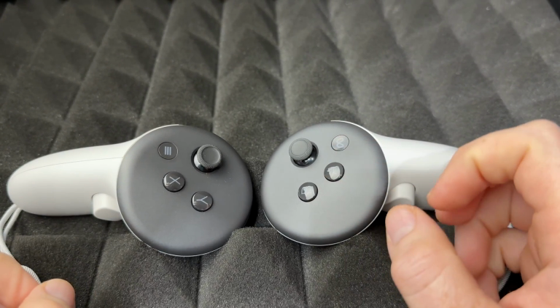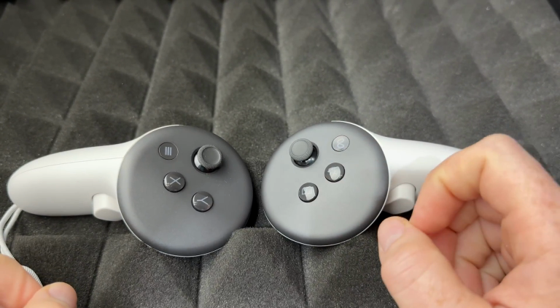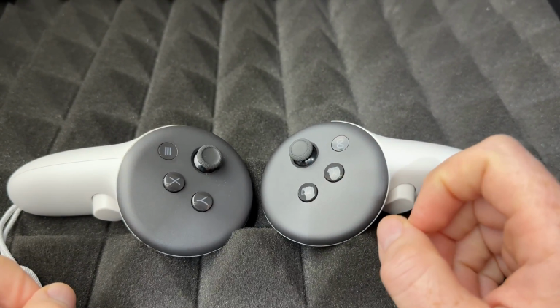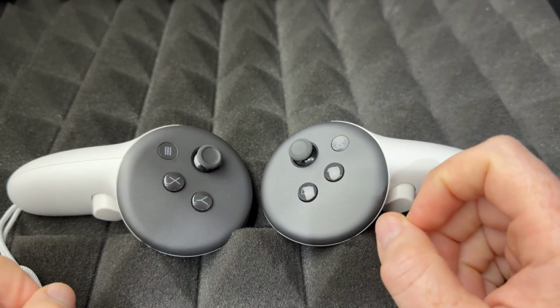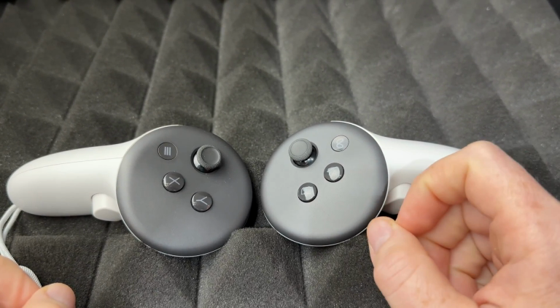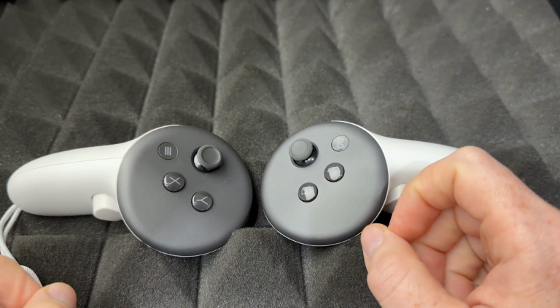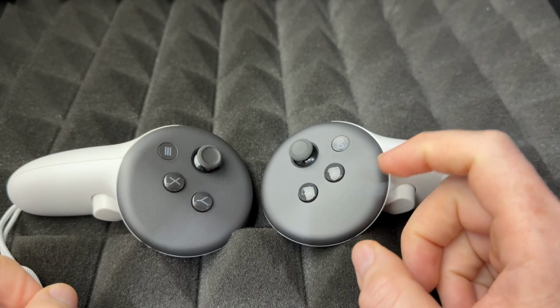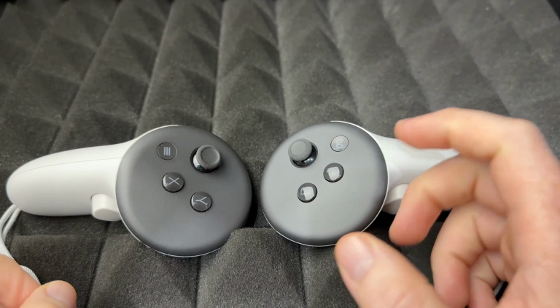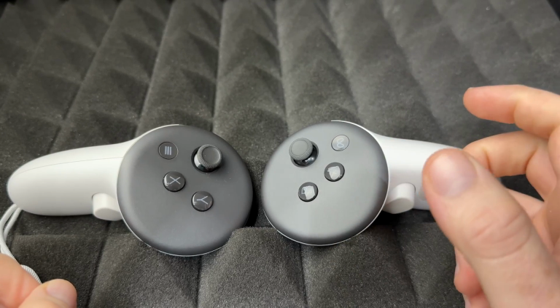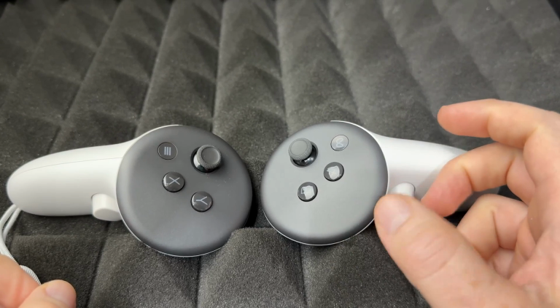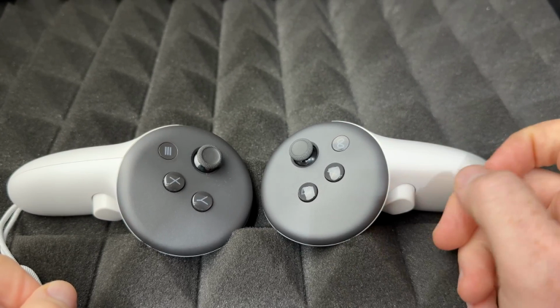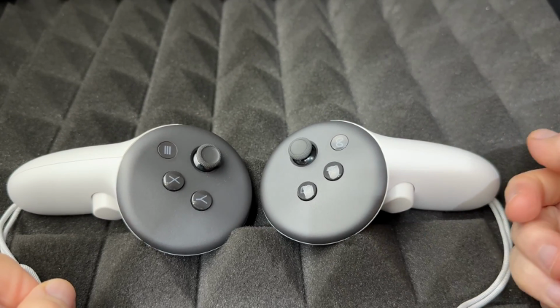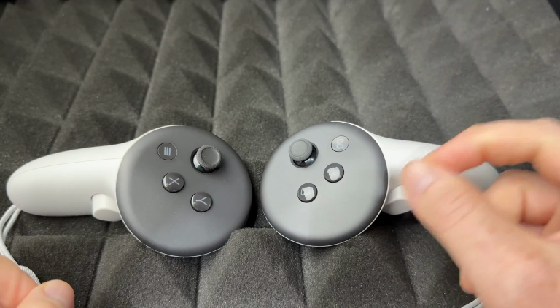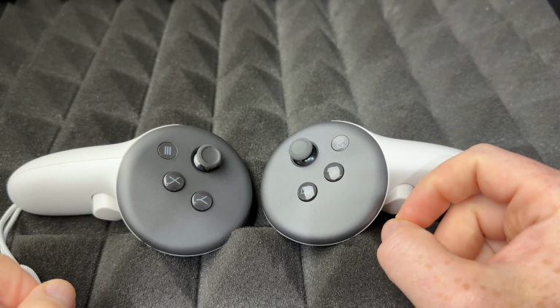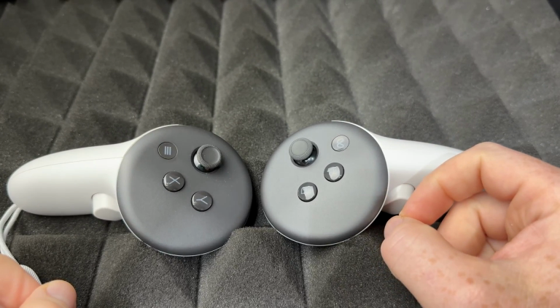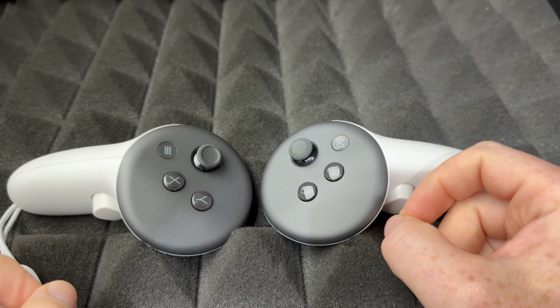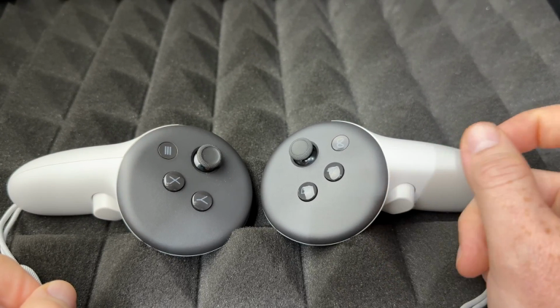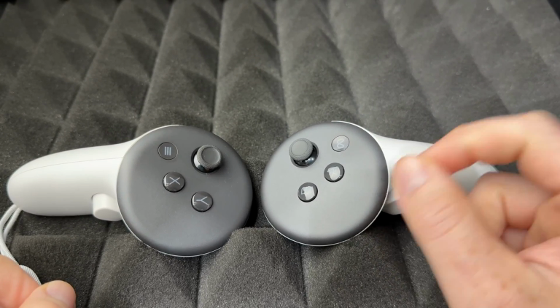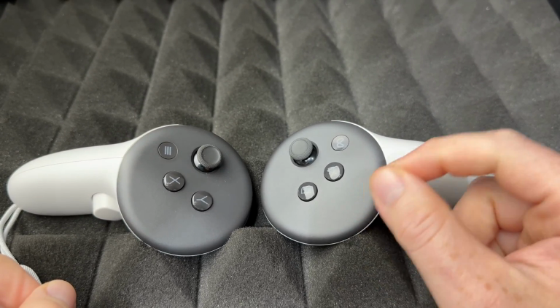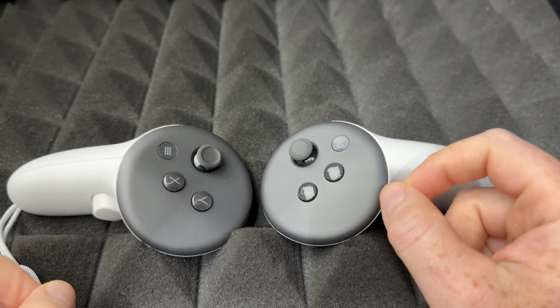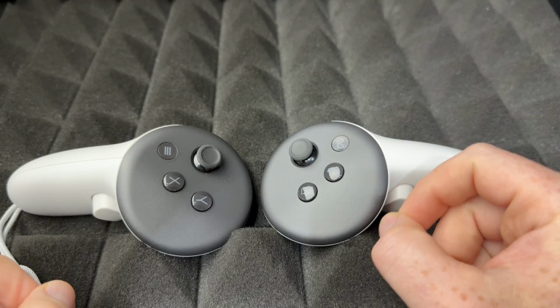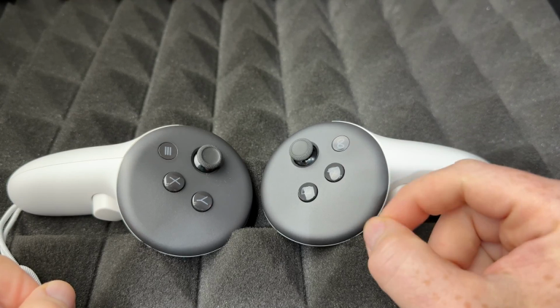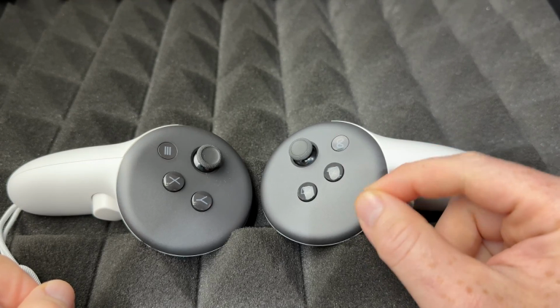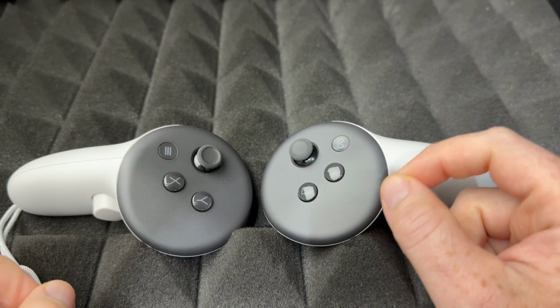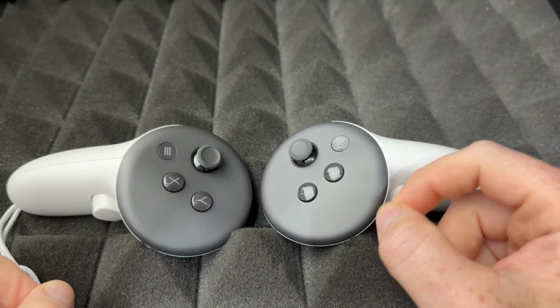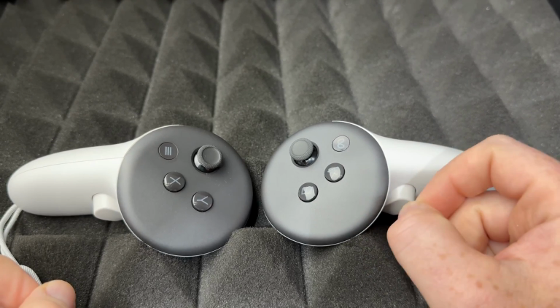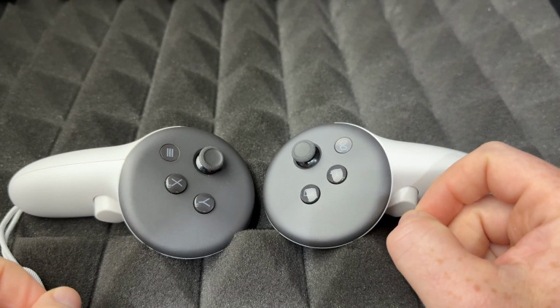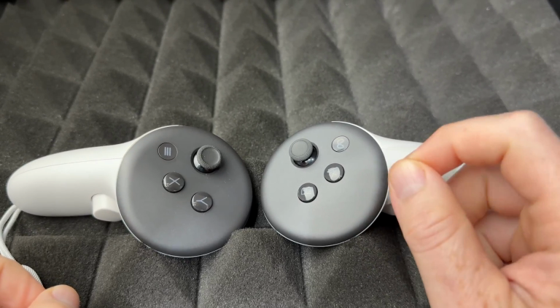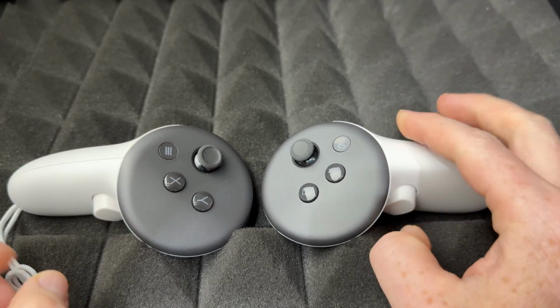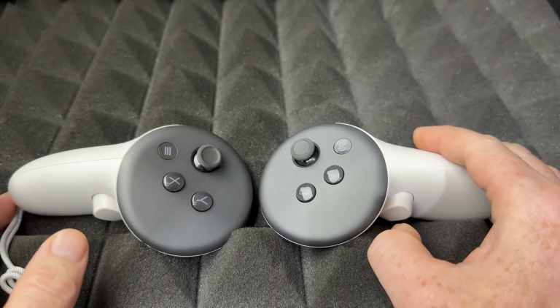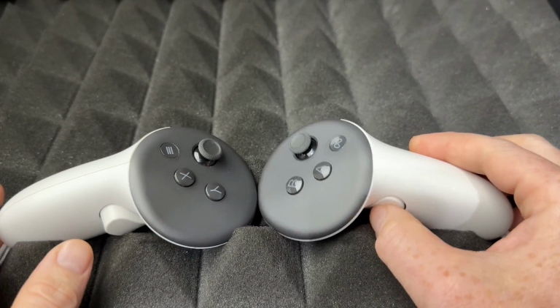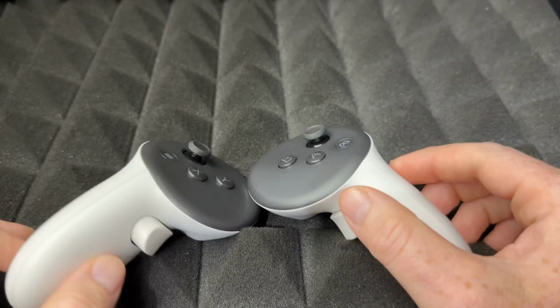Once you do that, you can take off your Meta Quest. You should see the Meta Quest logo on screen, it will say 'Erasing,' then it will turn off and you'll see the Meta Quest Horizon OS logo again.